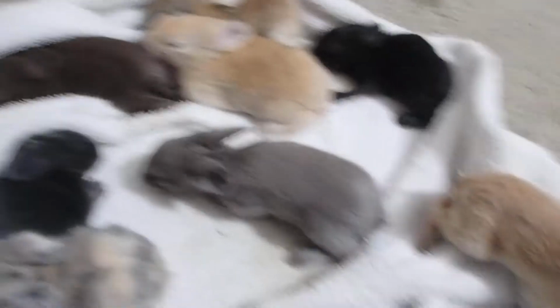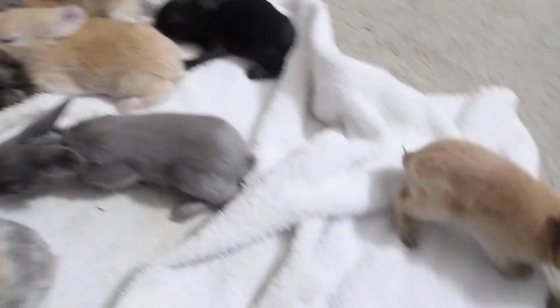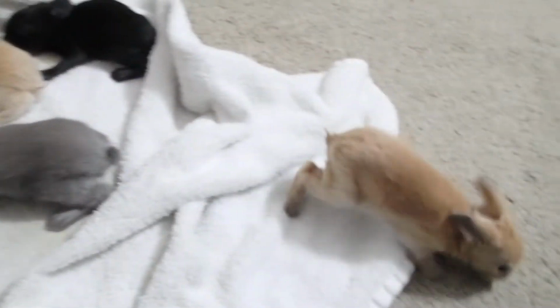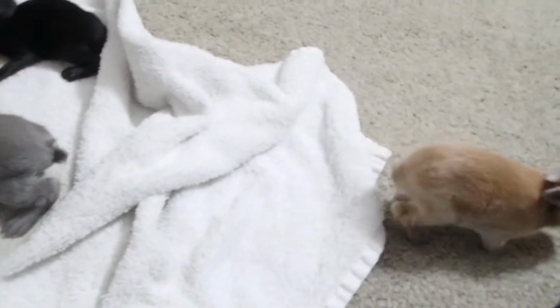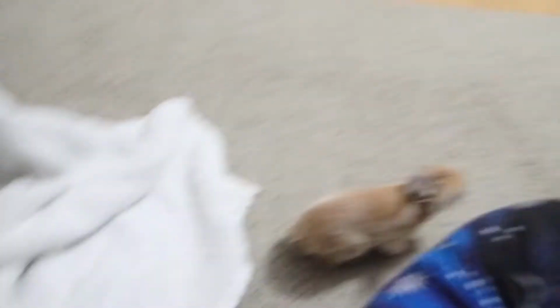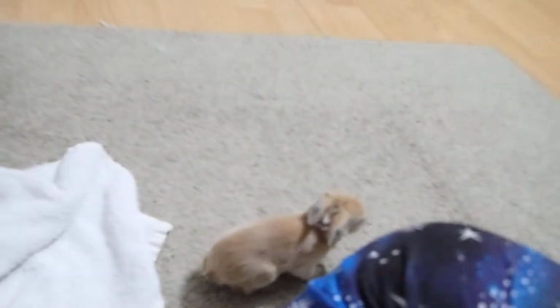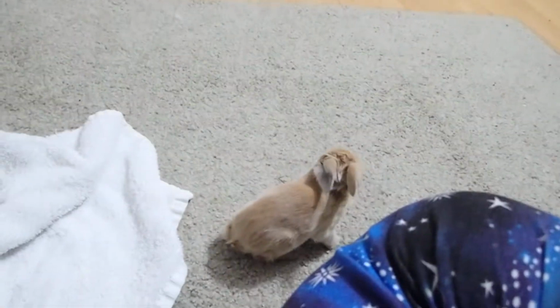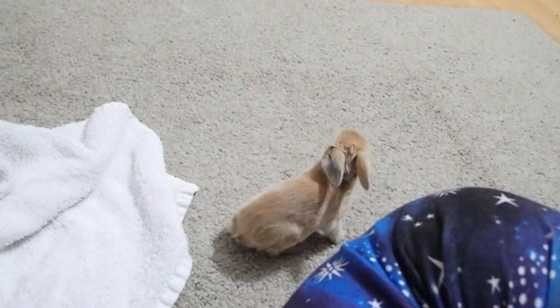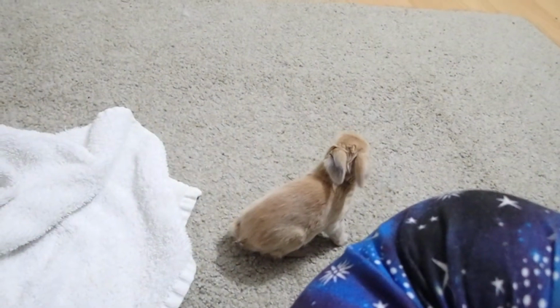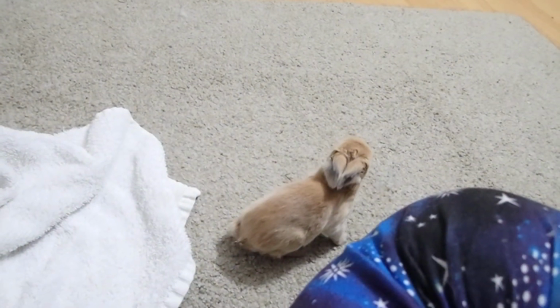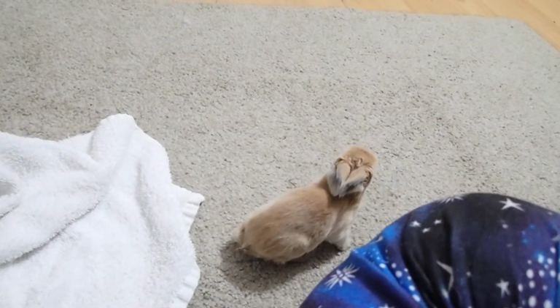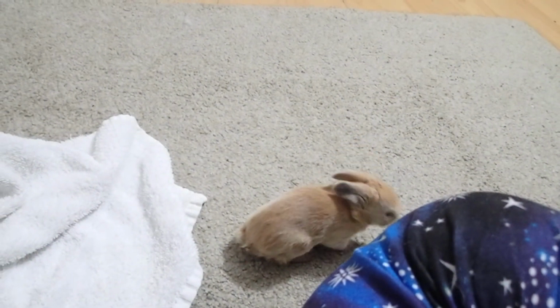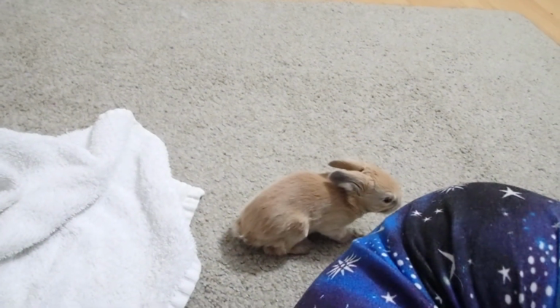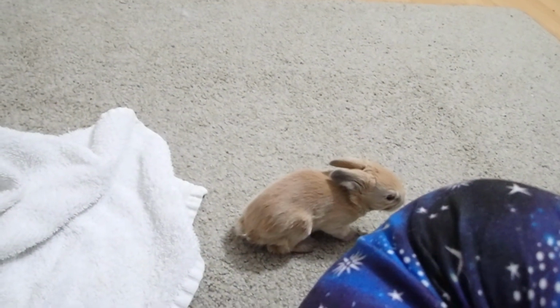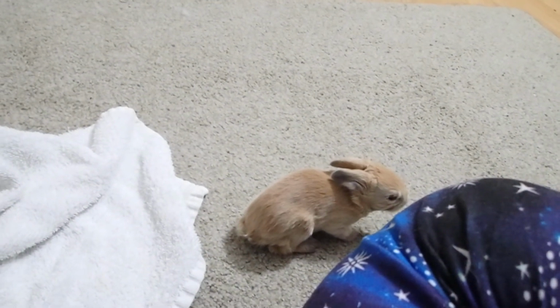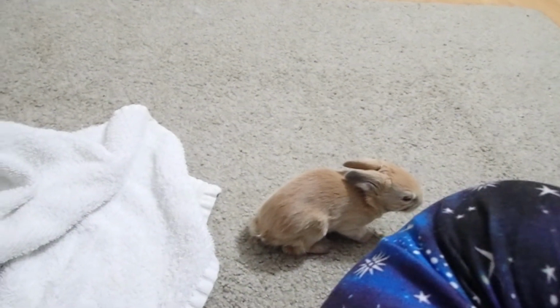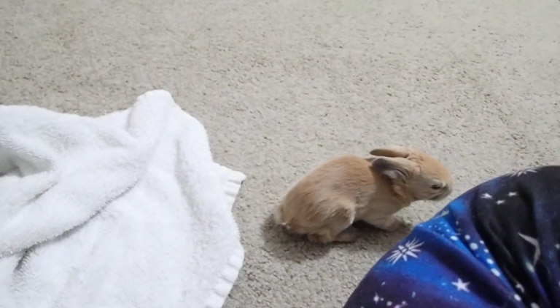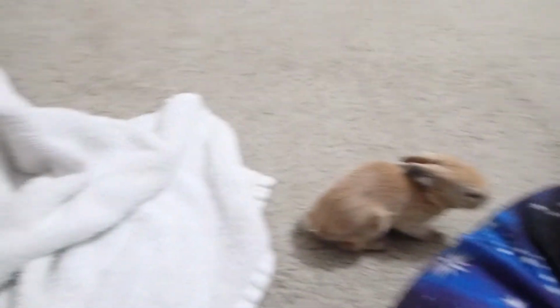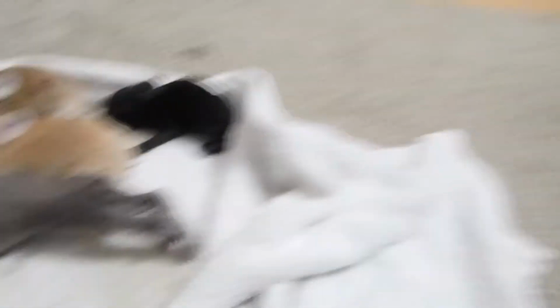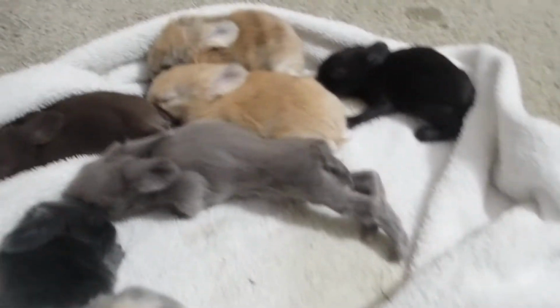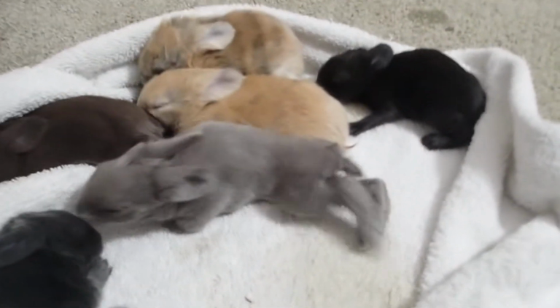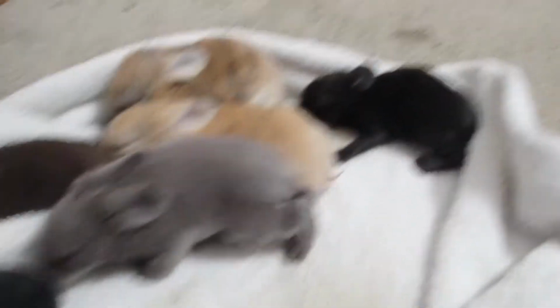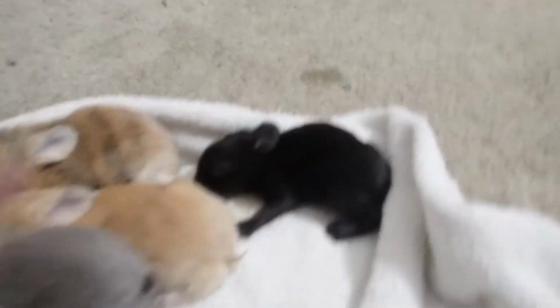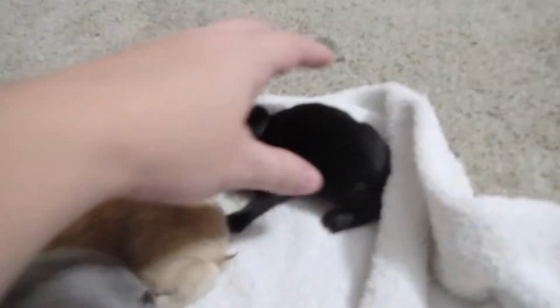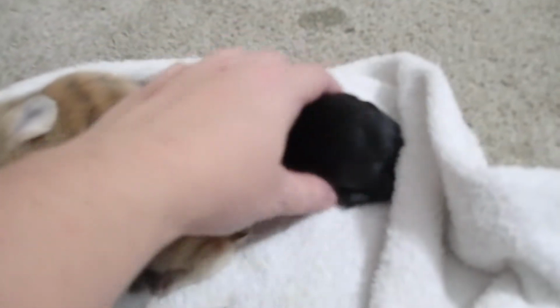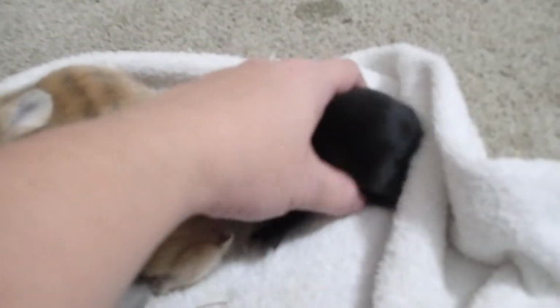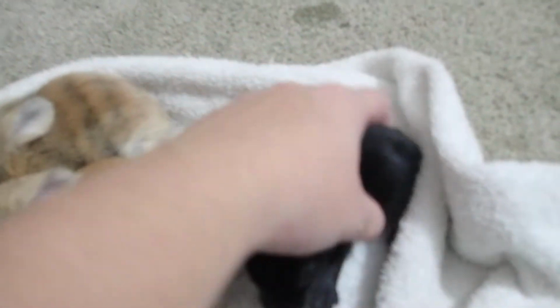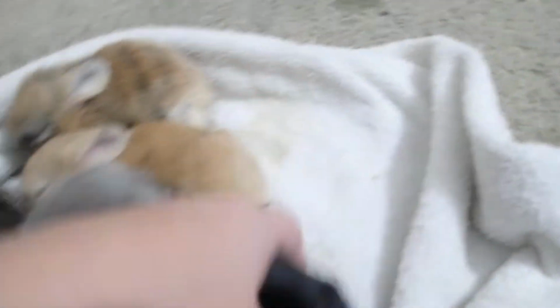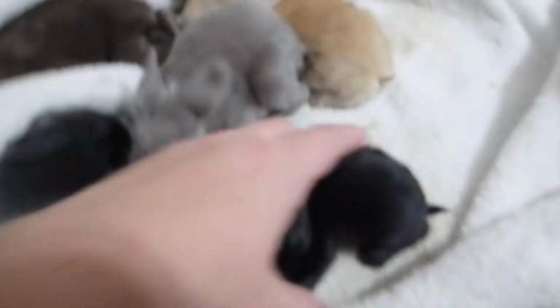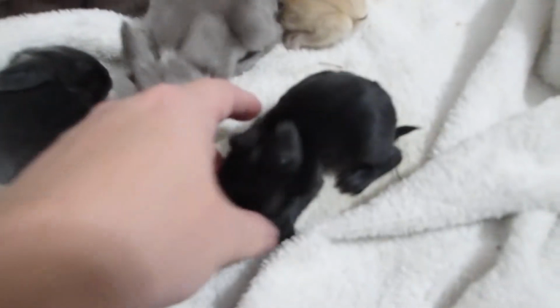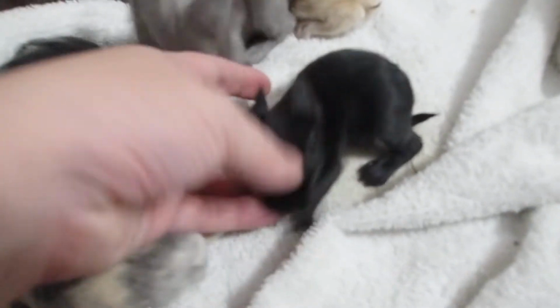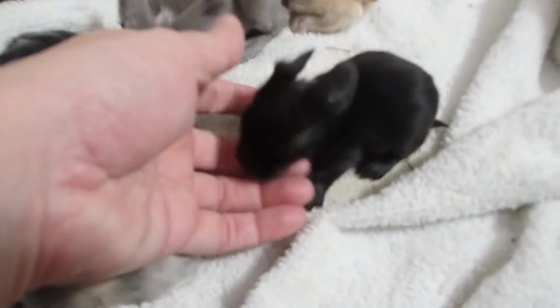Yeah, let's see how that one goes. I know that one's gonna be the first one out of the nesting box. This one is really small — I worry about it, but it seems to be hanging in there.